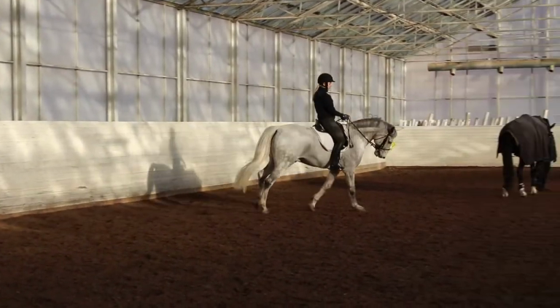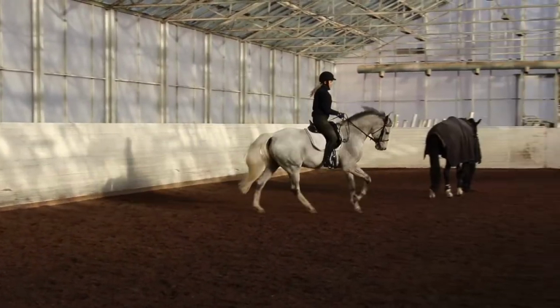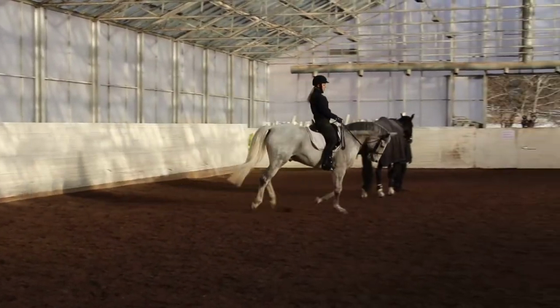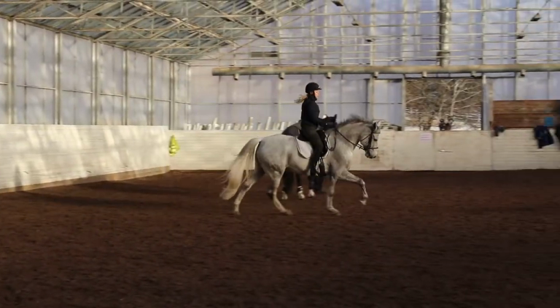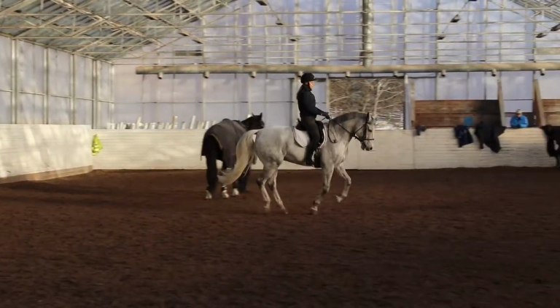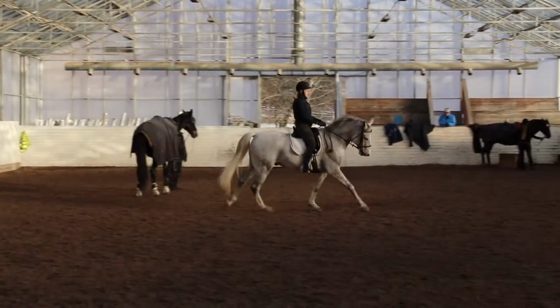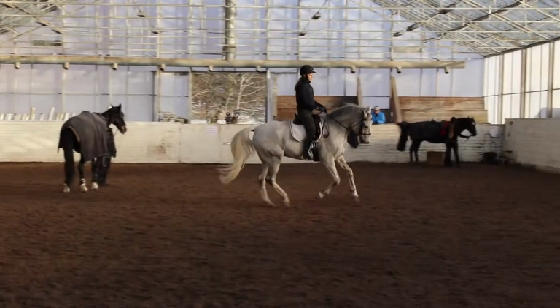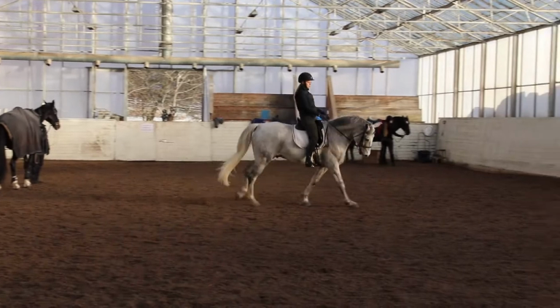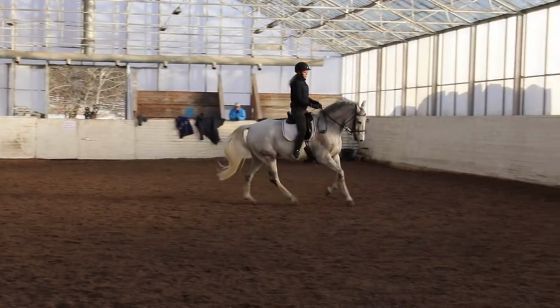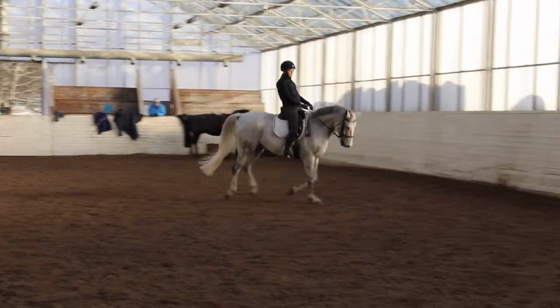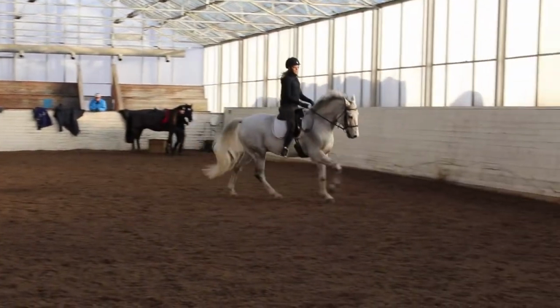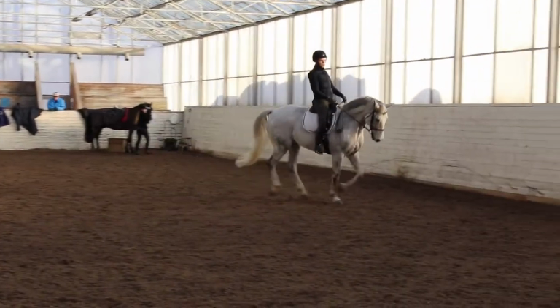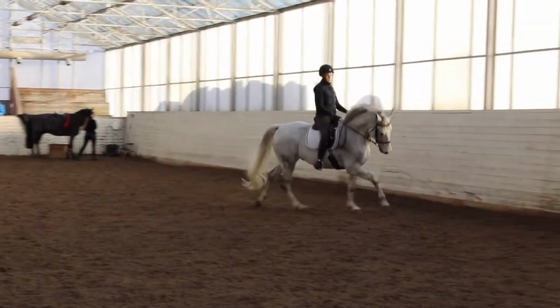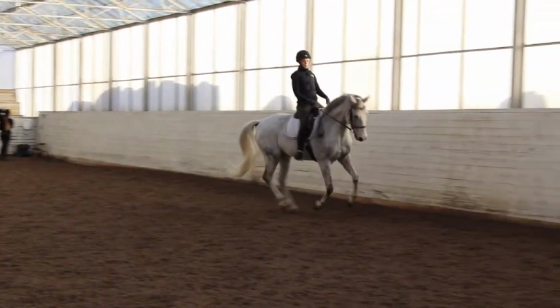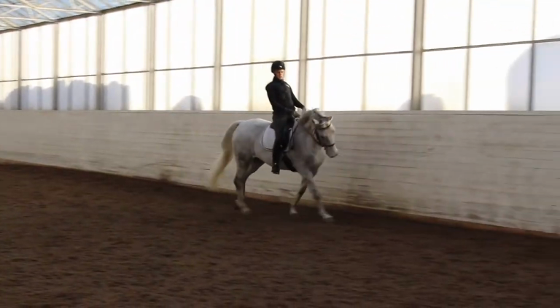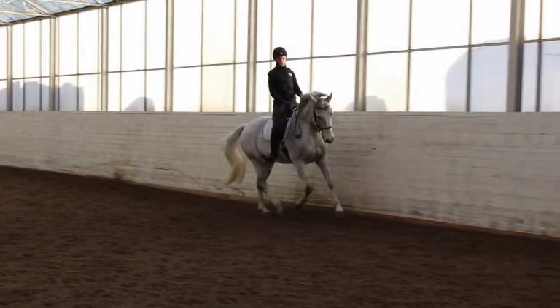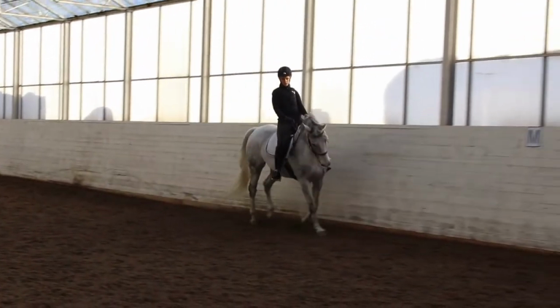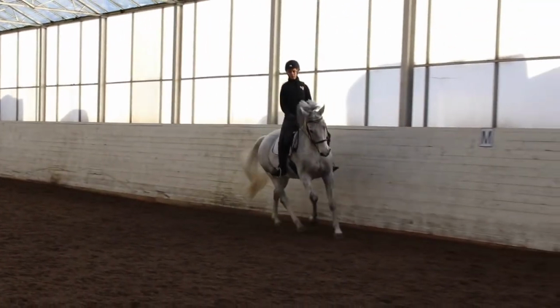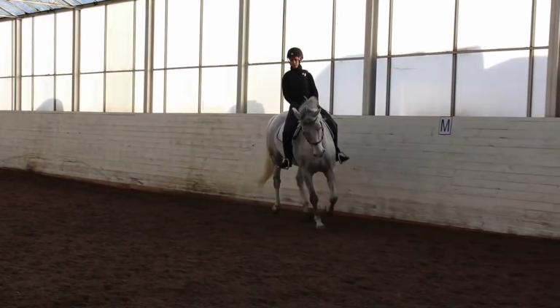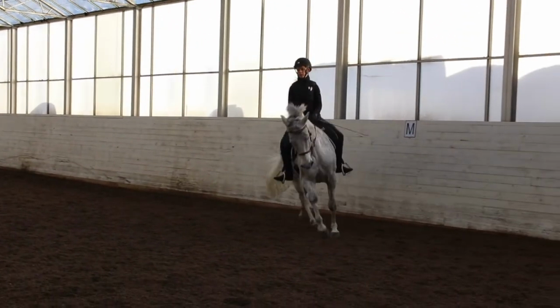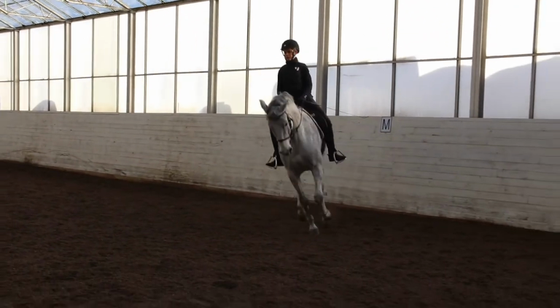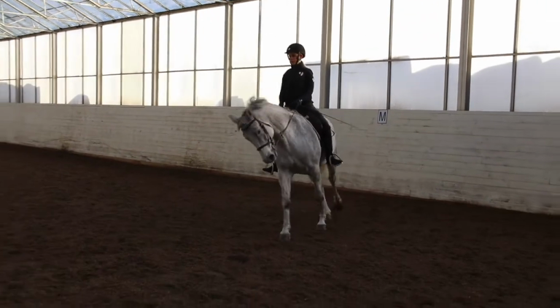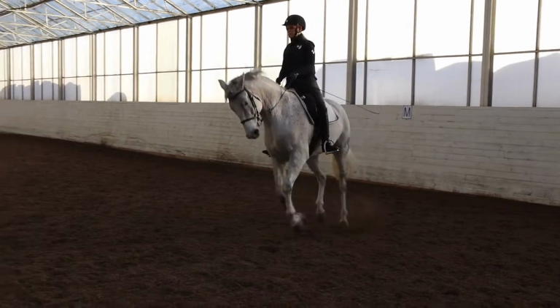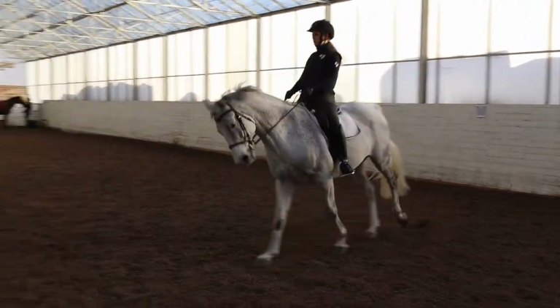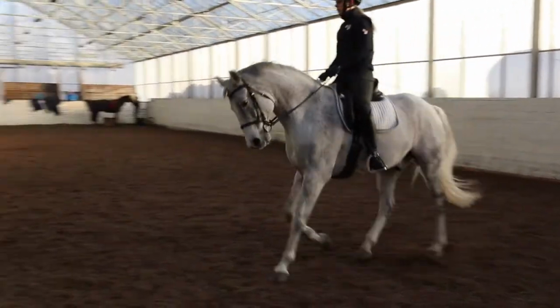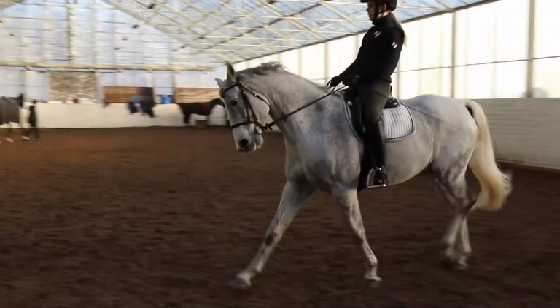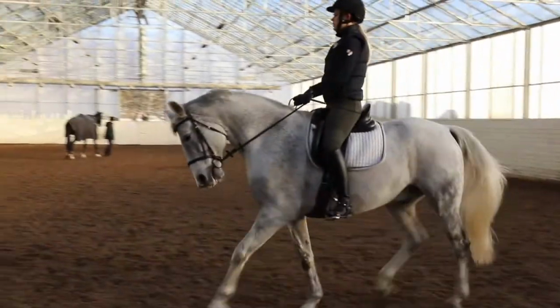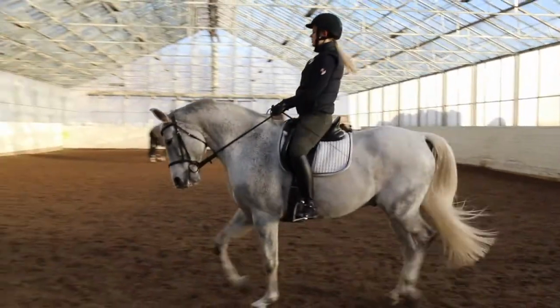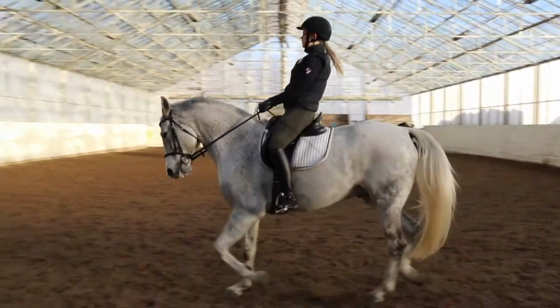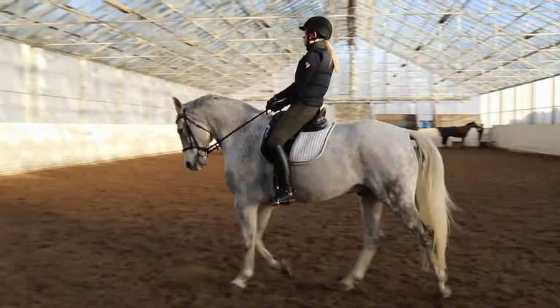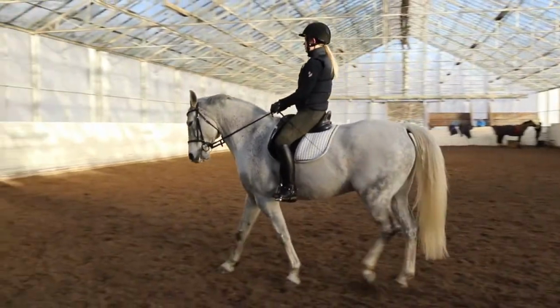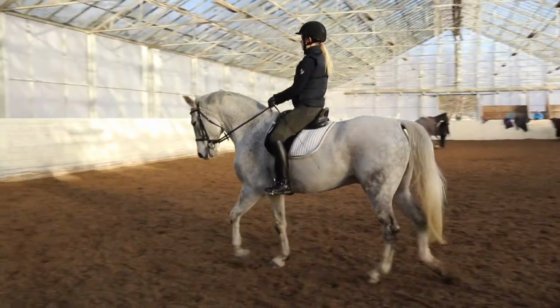This day we were training dressage with Mutter. We were doing lots of canter work and one of my favorite exercises: walk and canter transitions.